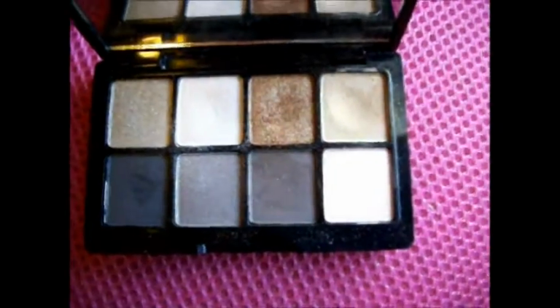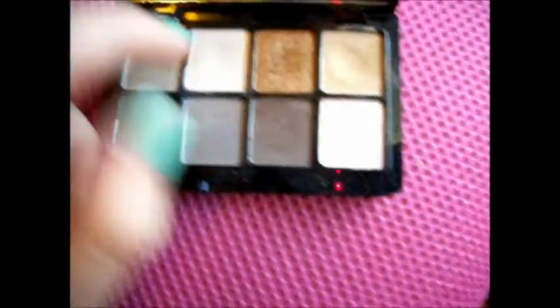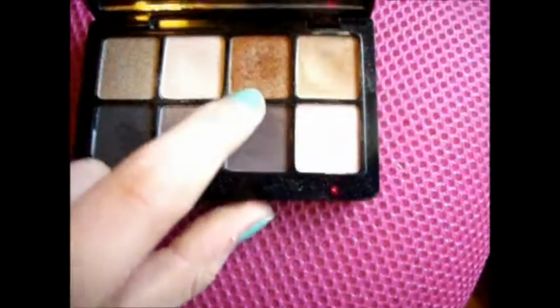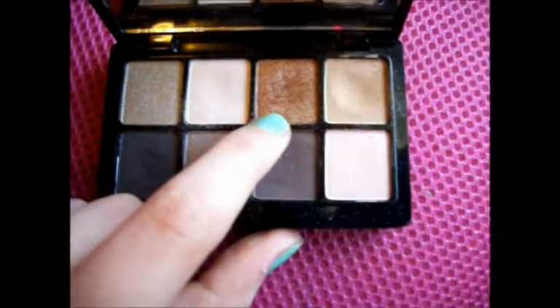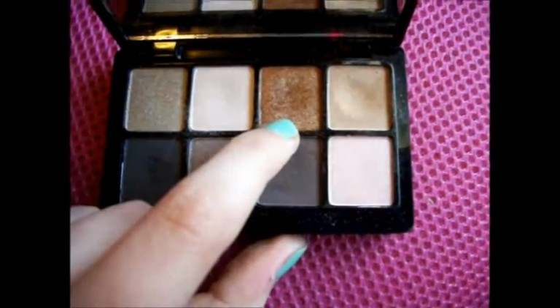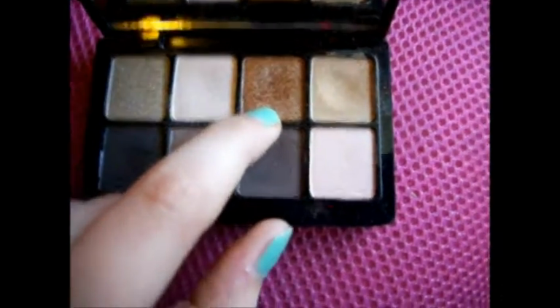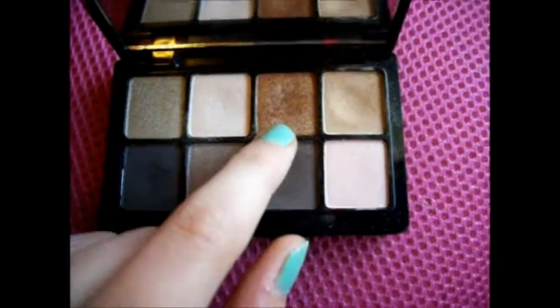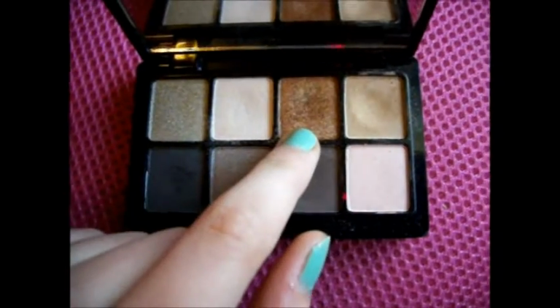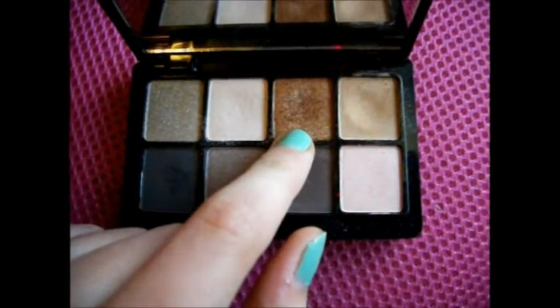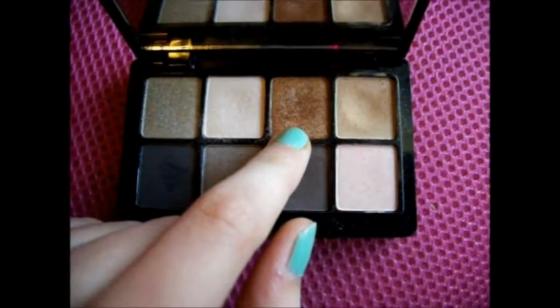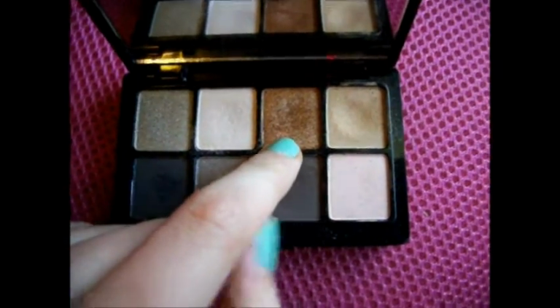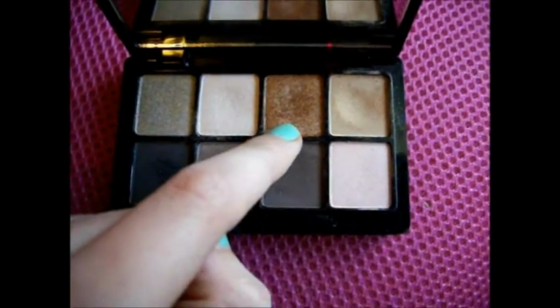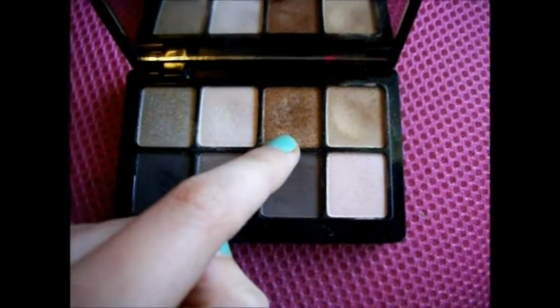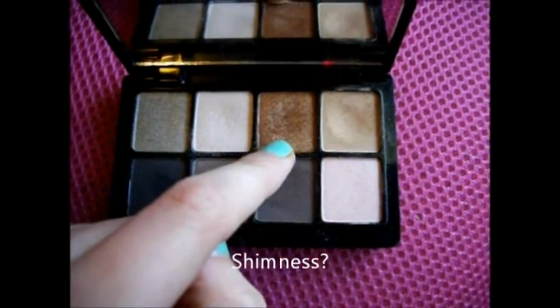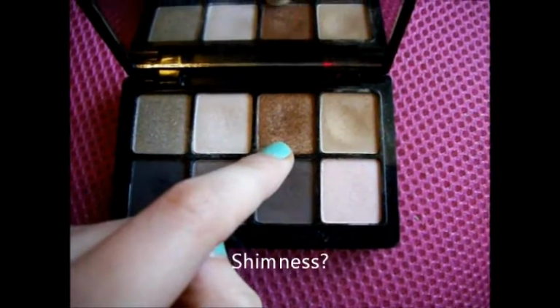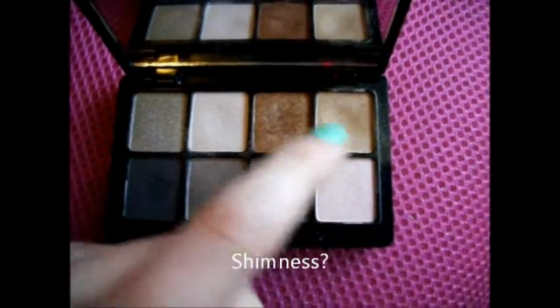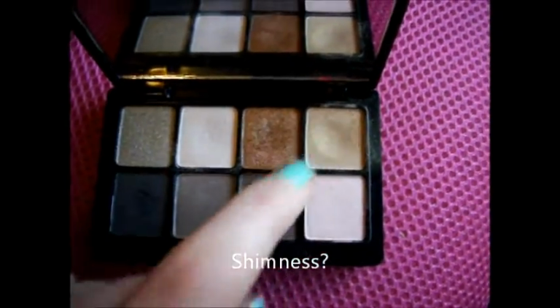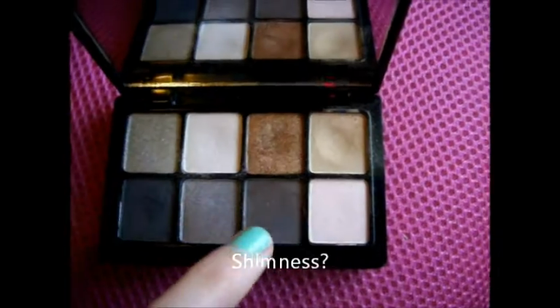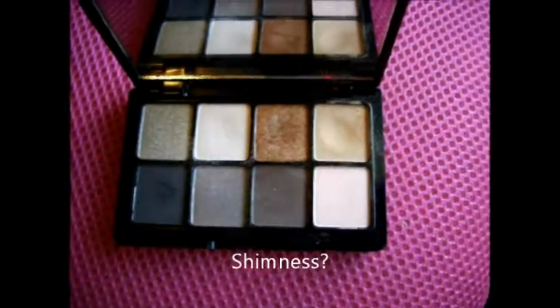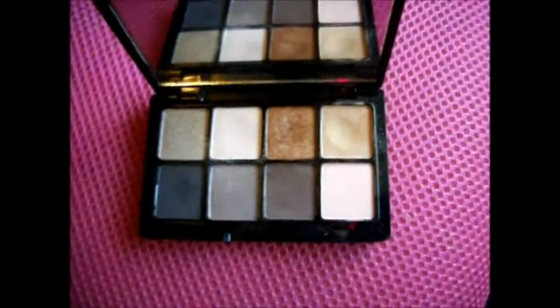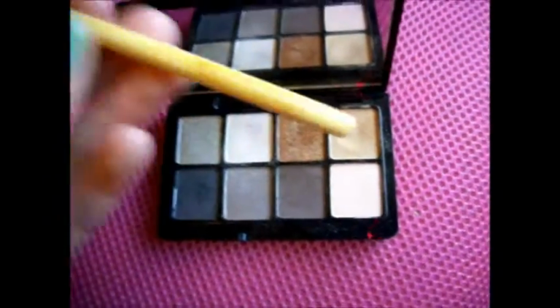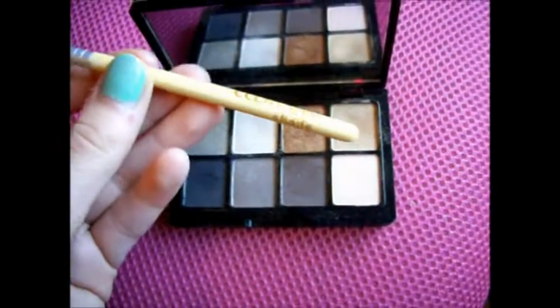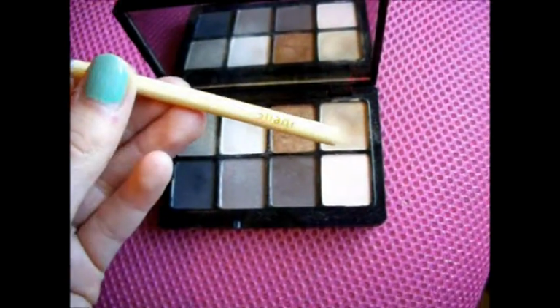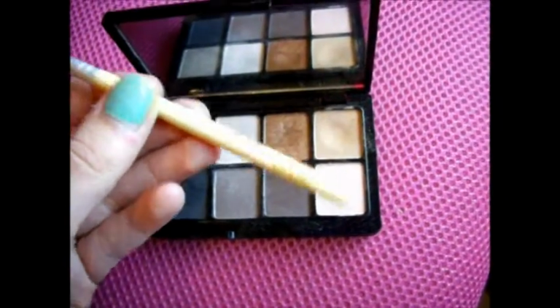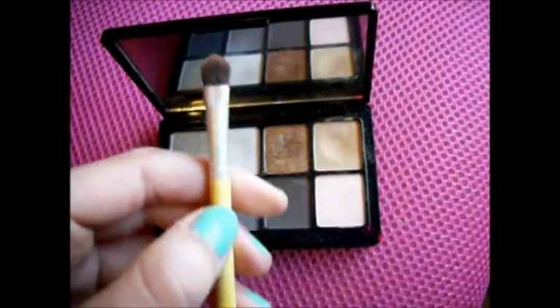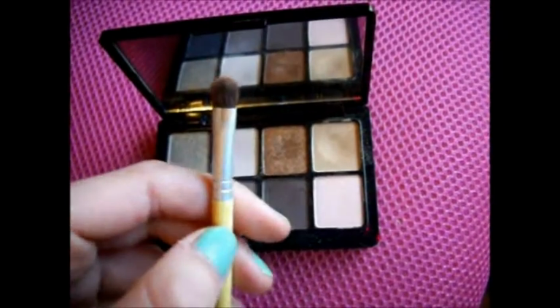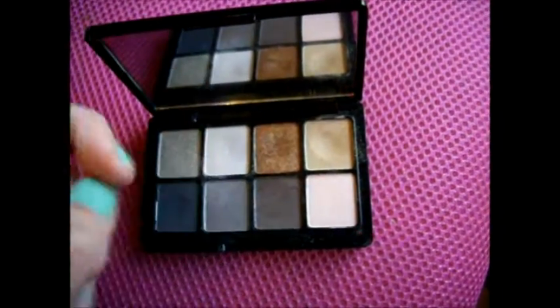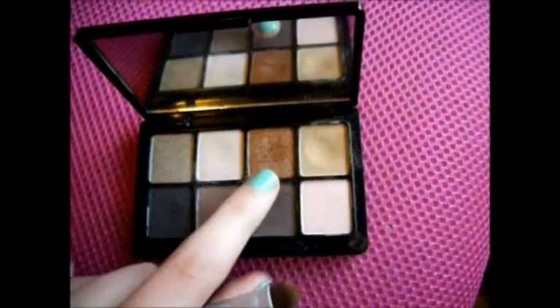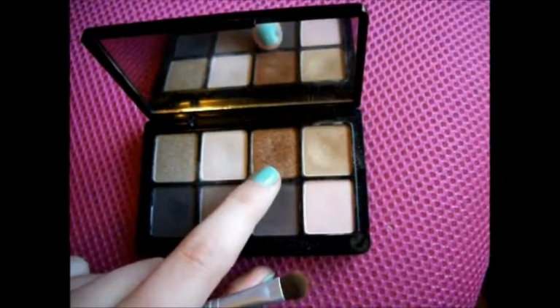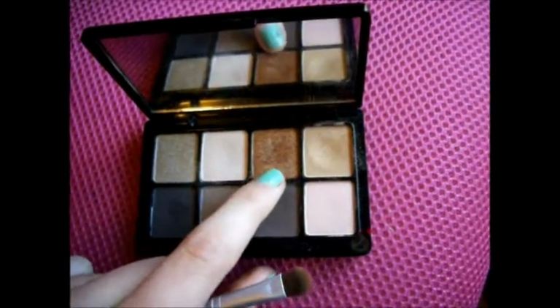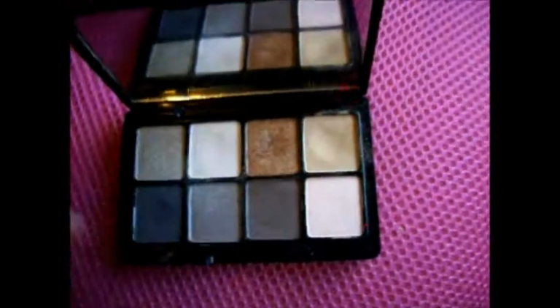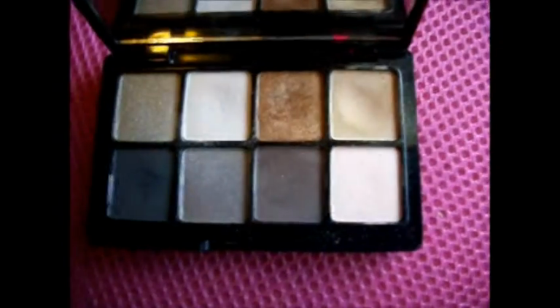From this palette, I'm going to be picking this pretty golden color. Any bronze shadow or gold color will work. Make sure it's kind of shimmery, because that's going to be the shimmer to the look. We've already used two matte shades. I'm going to be using my EcoTools Shade Brush, which is just a flat shader brush, and I'm going to pick this up and apply it to the inner part of my crease.